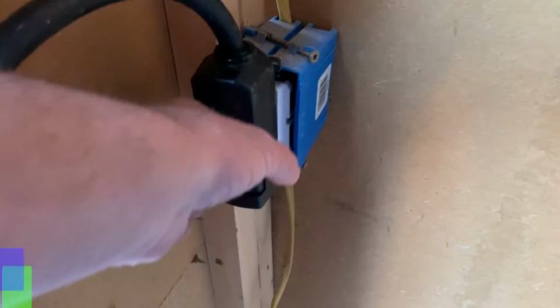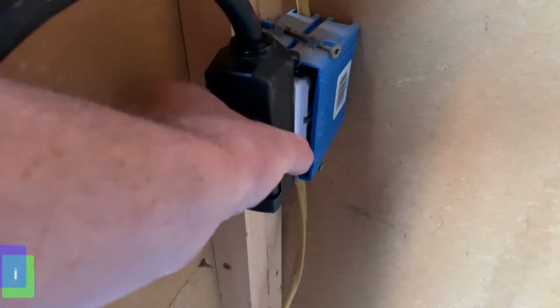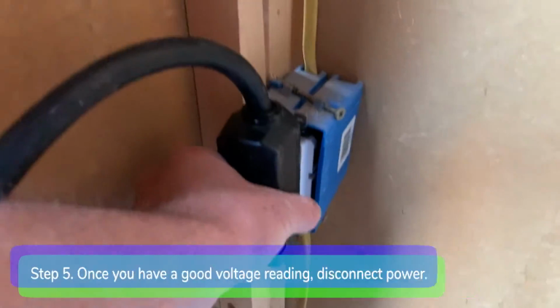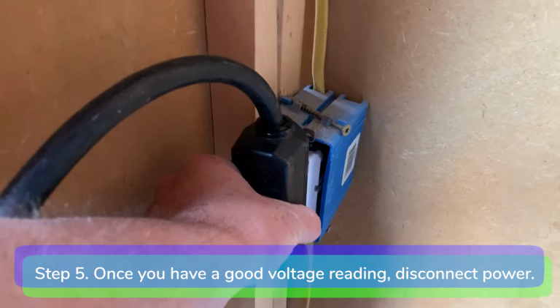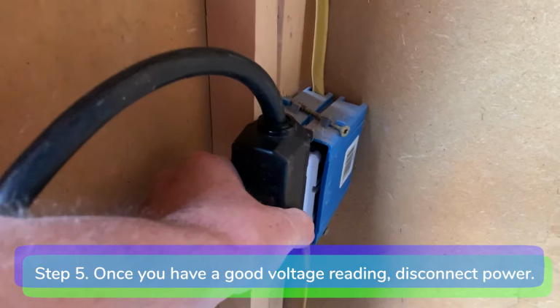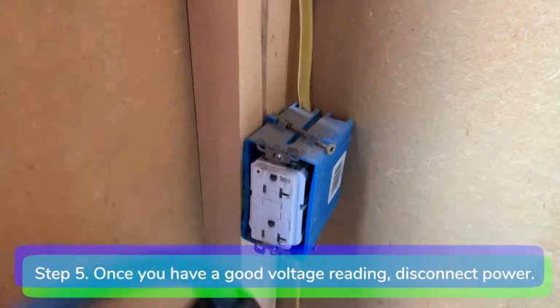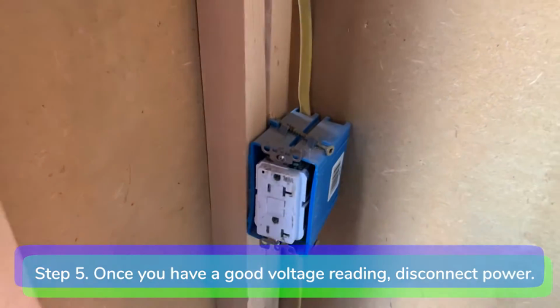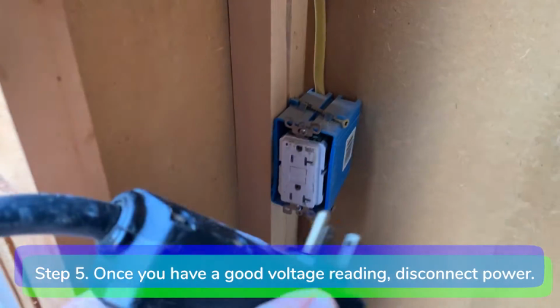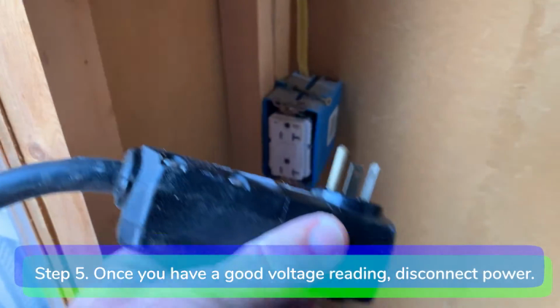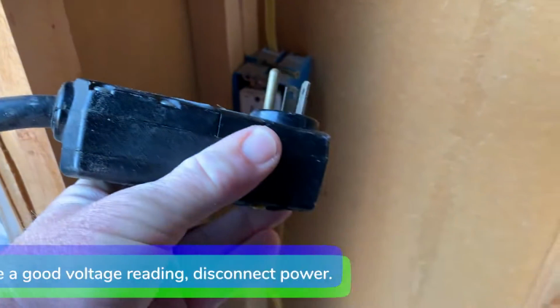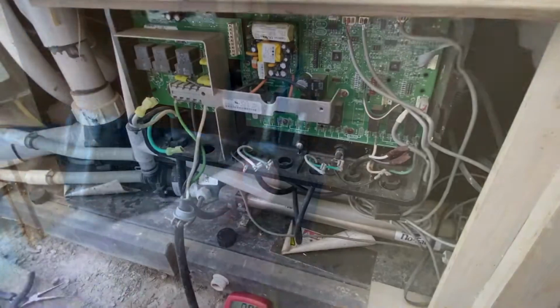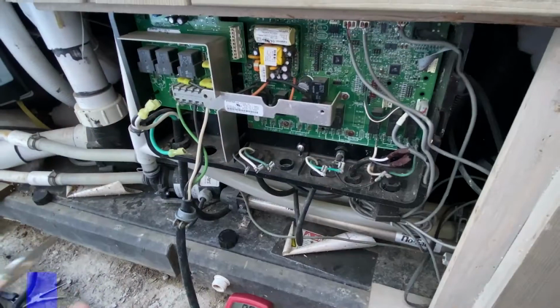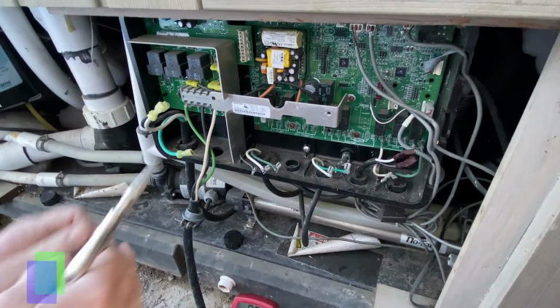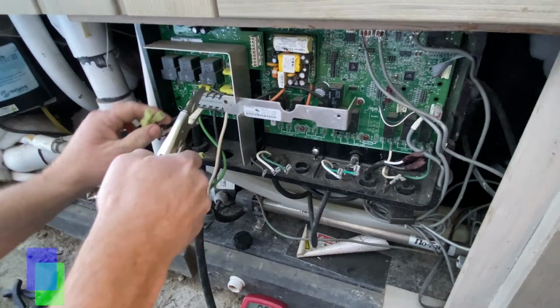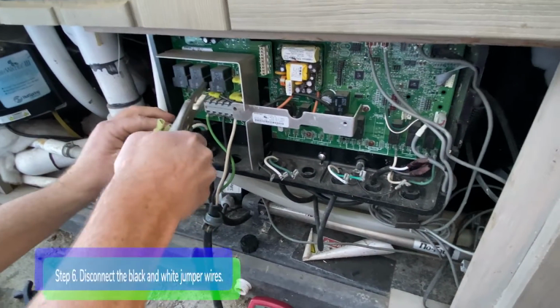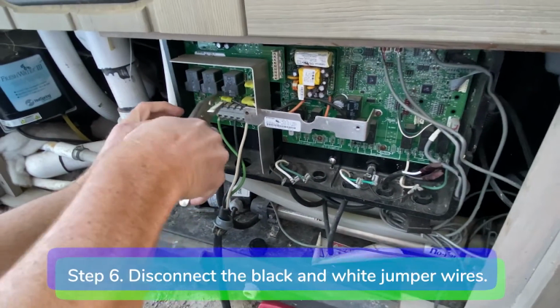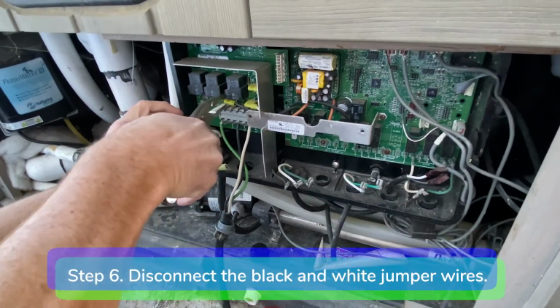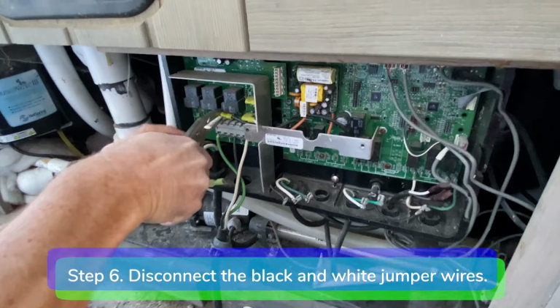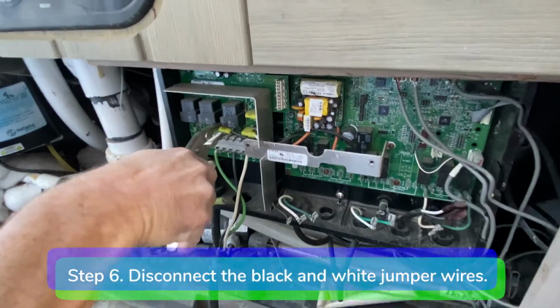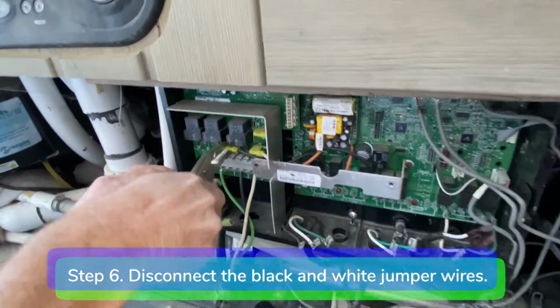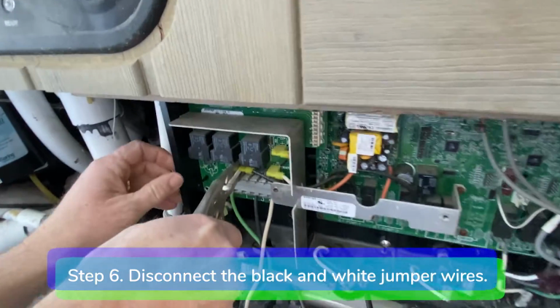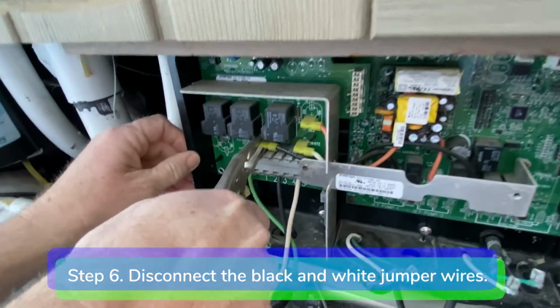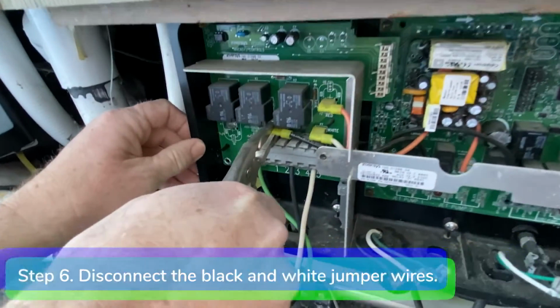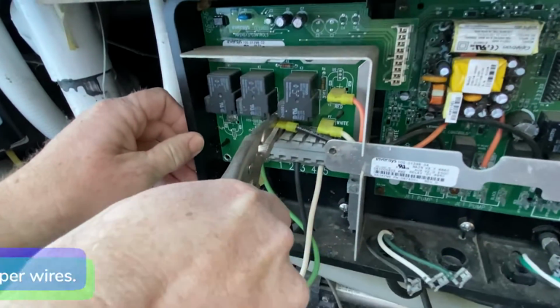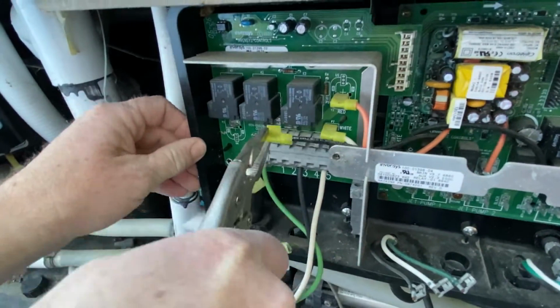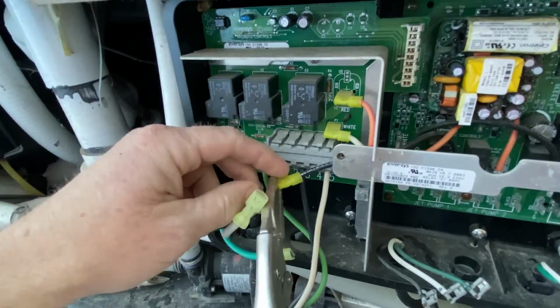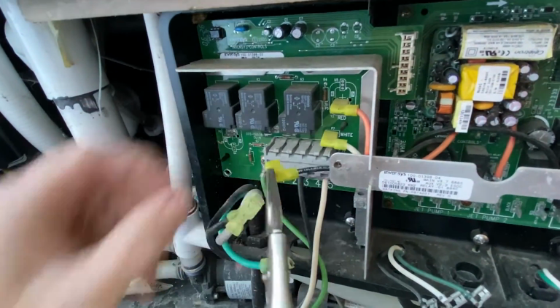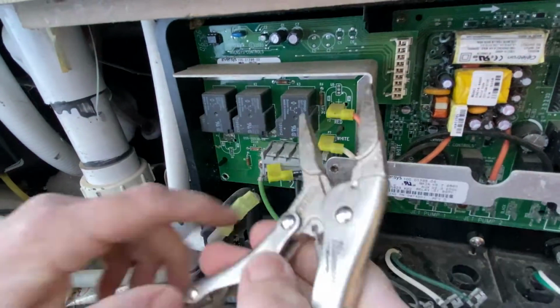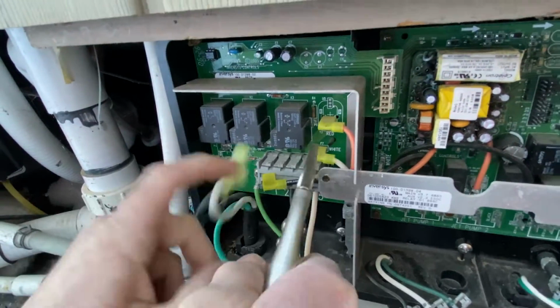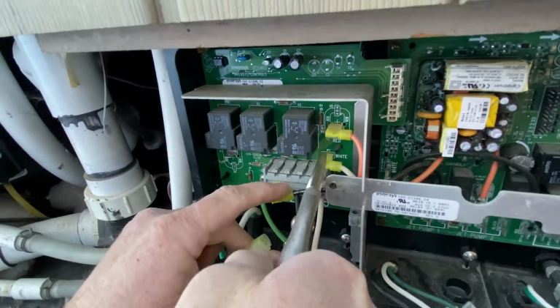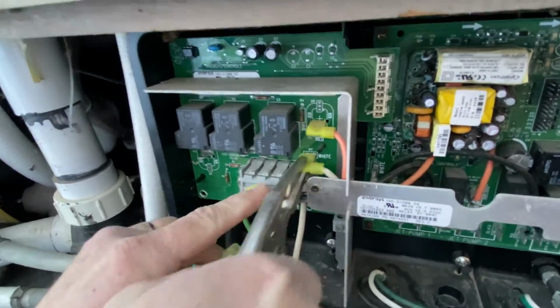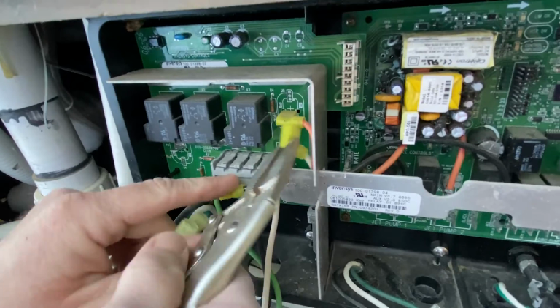Step 5: Once you have a good voltage reading, disconnect power from the spa. Step 6: Disconnect the black and white jumper wires from the heater relay board. The jumper wires supply voltage to the motherboard.